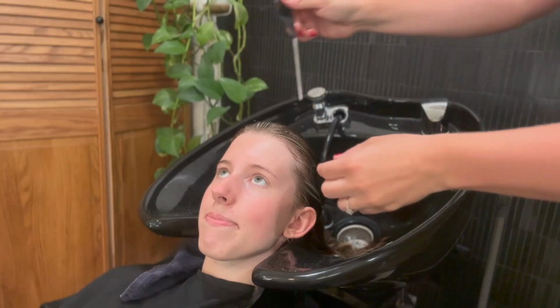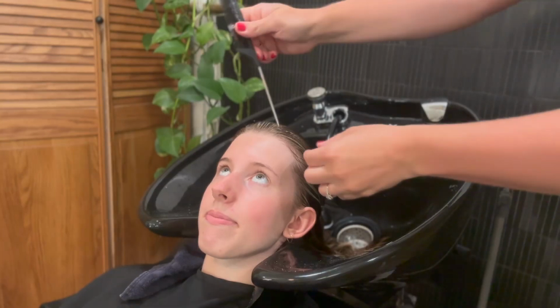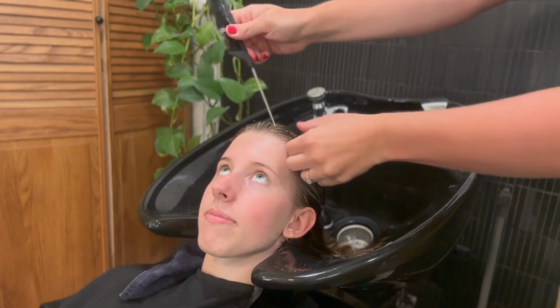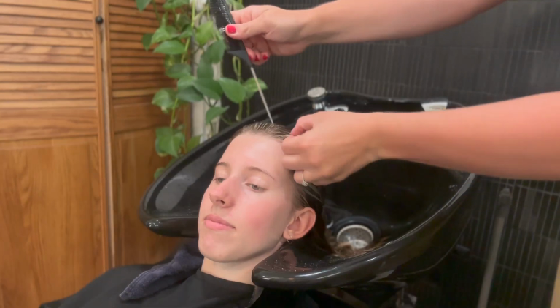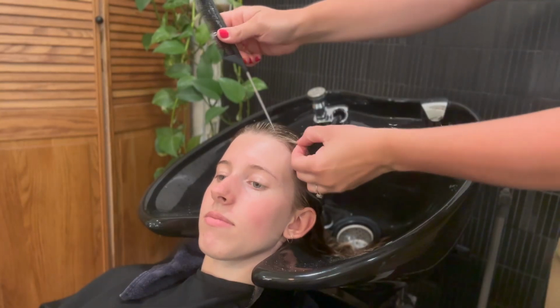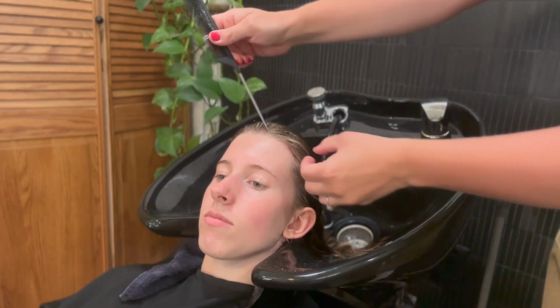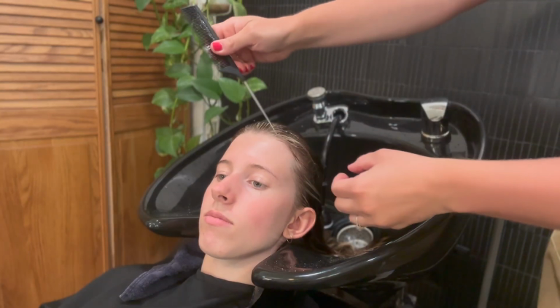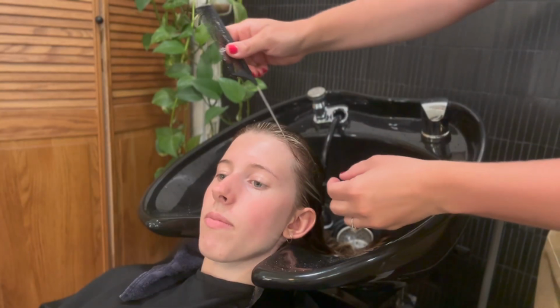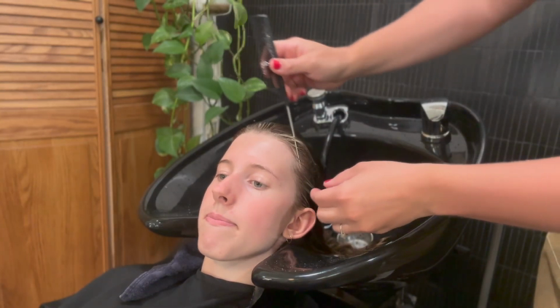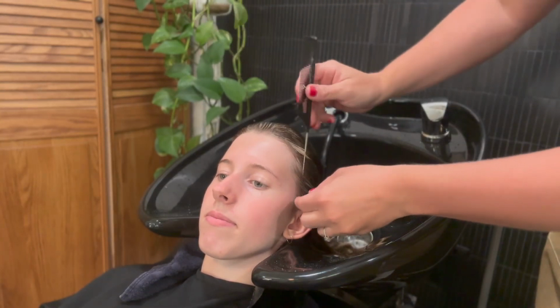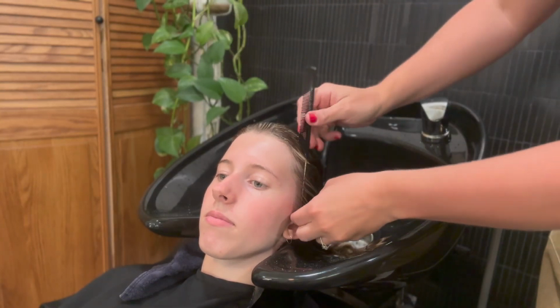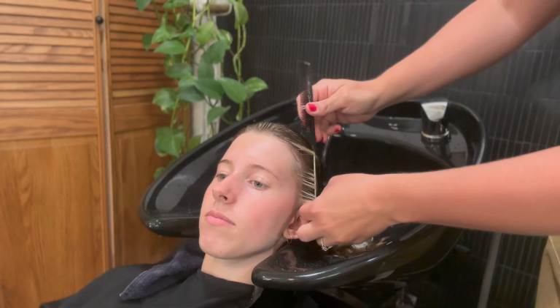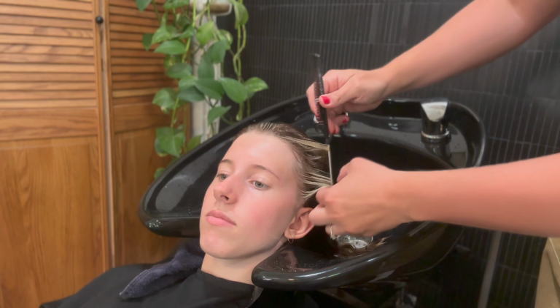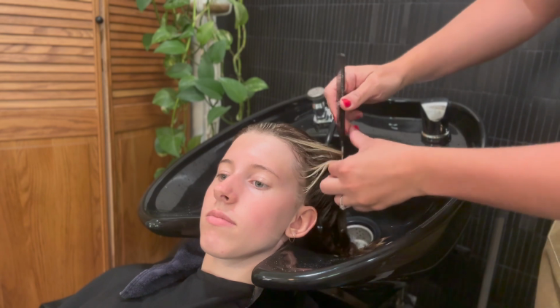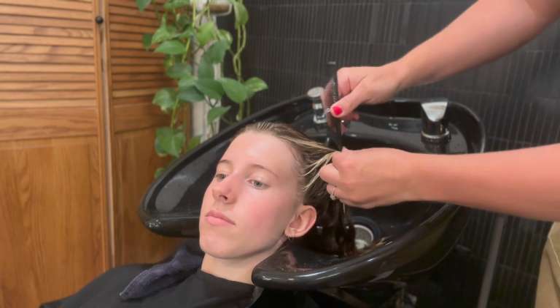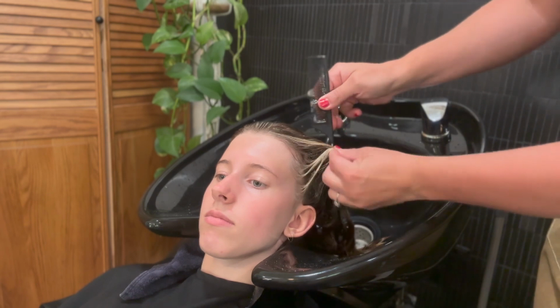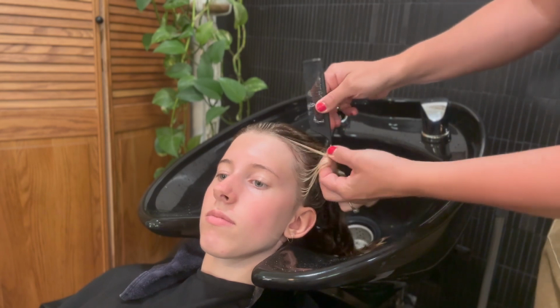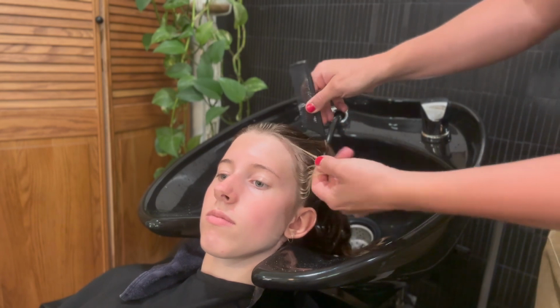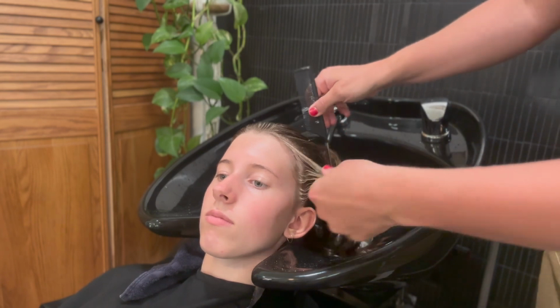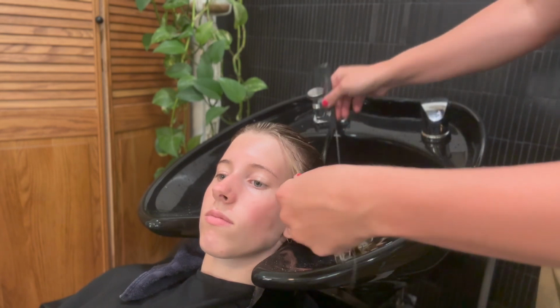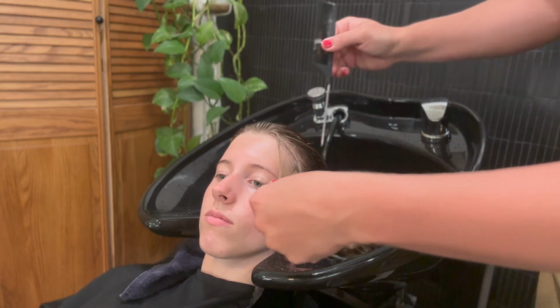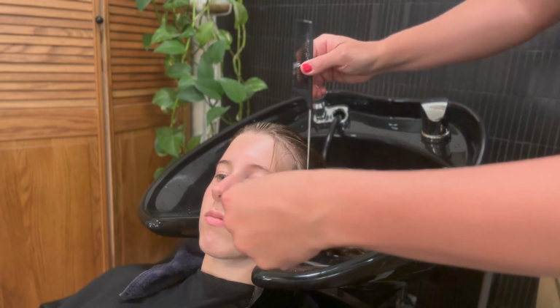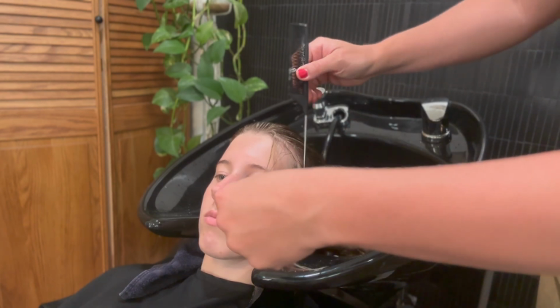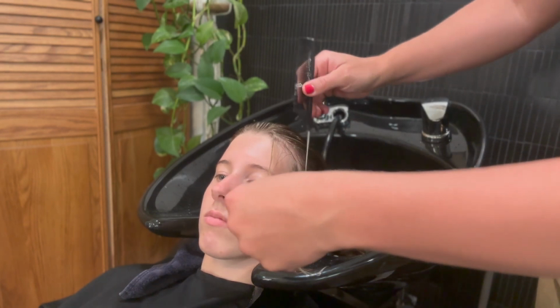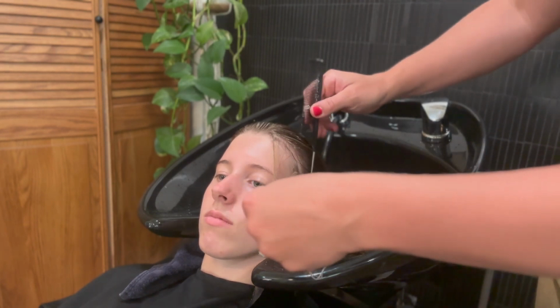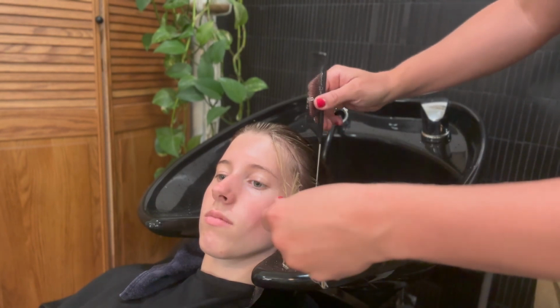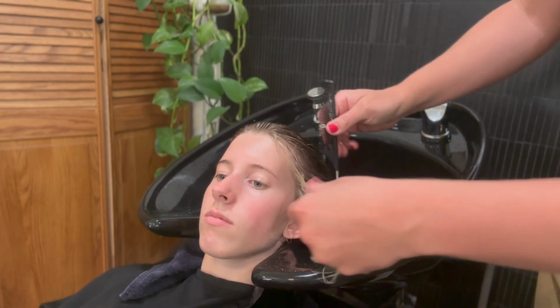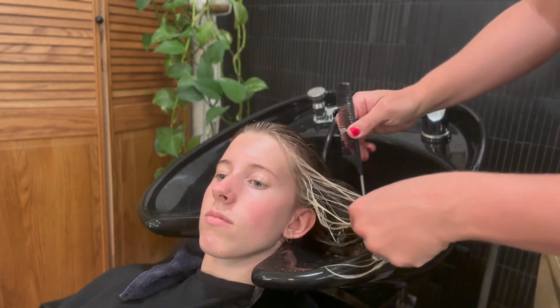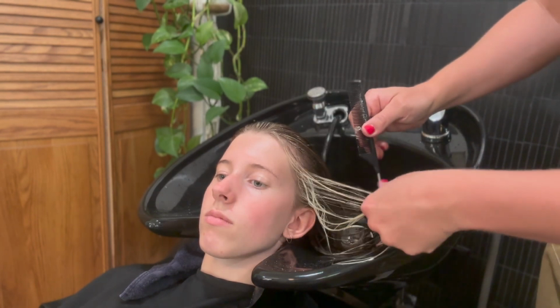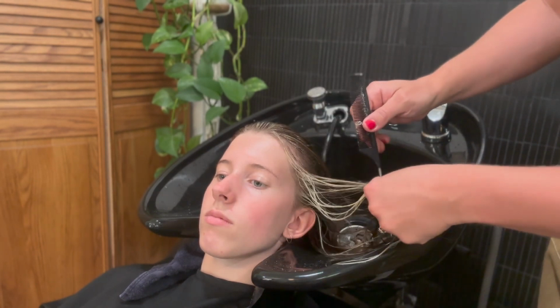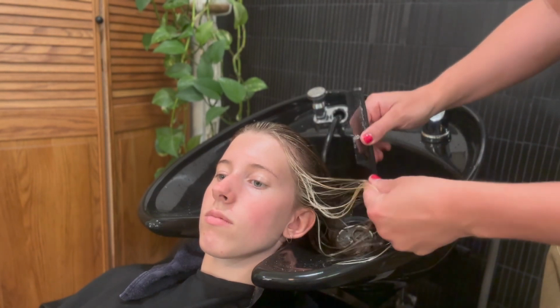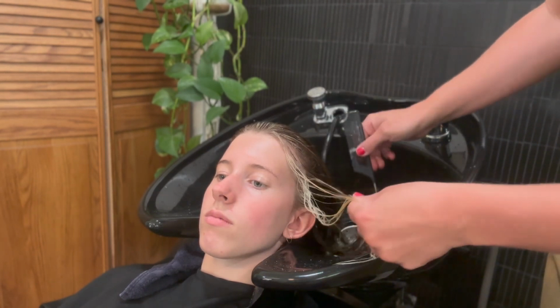I've already done two rows of foils along her hairline, so I'm just going to pull out those blonde pieces.